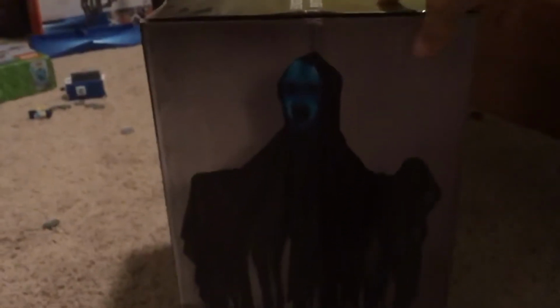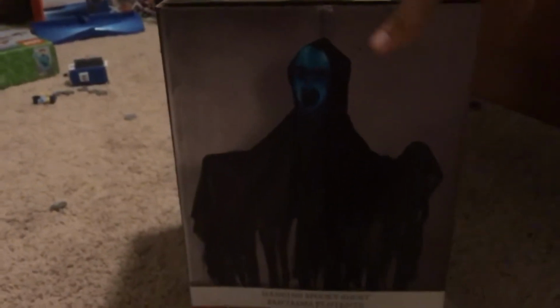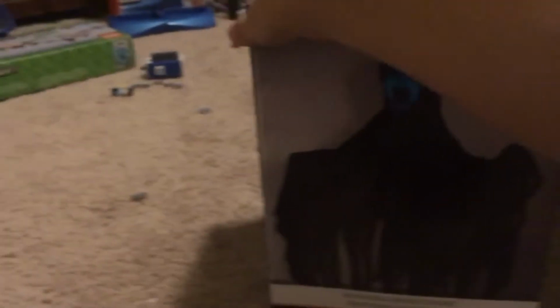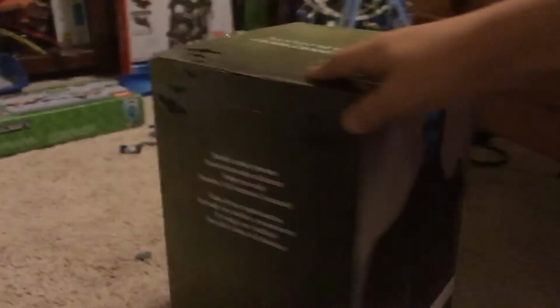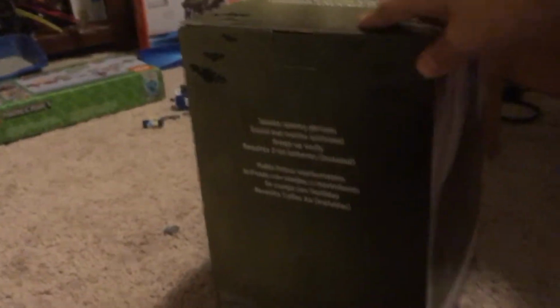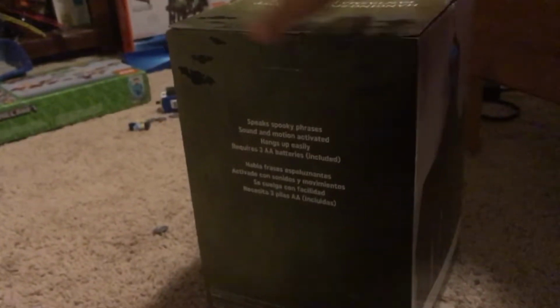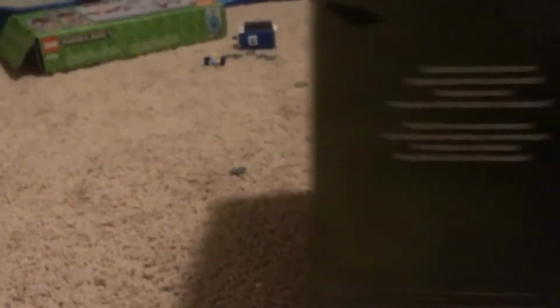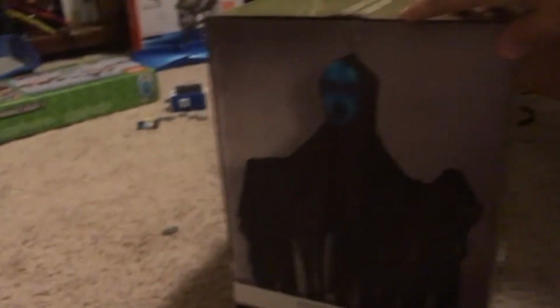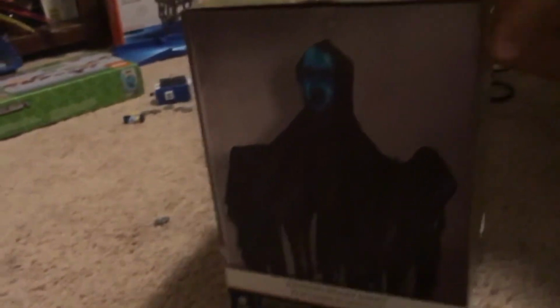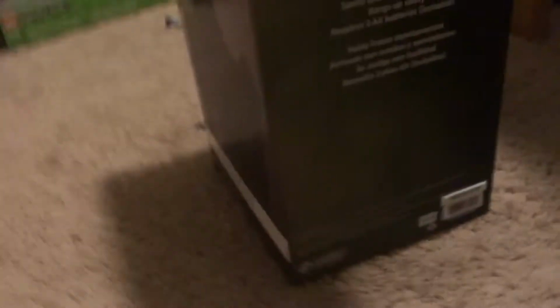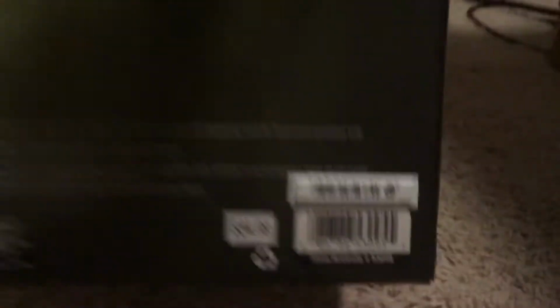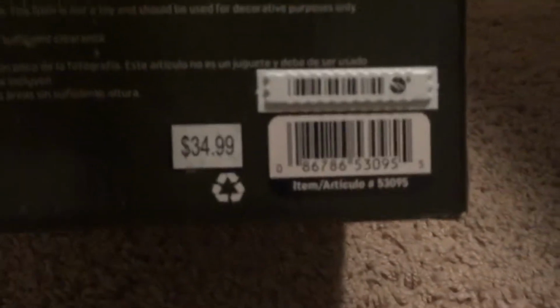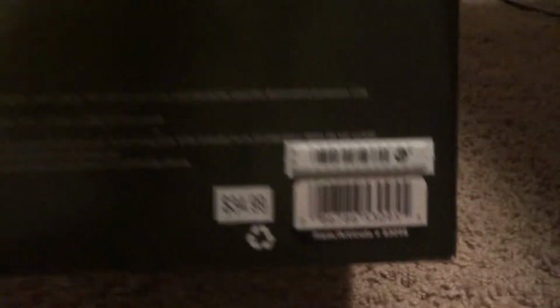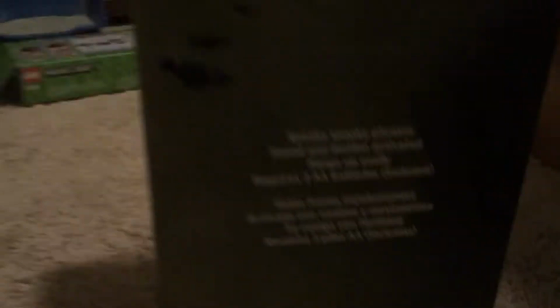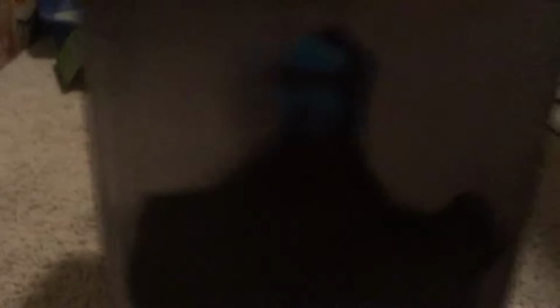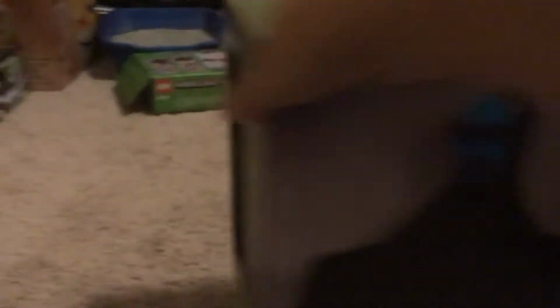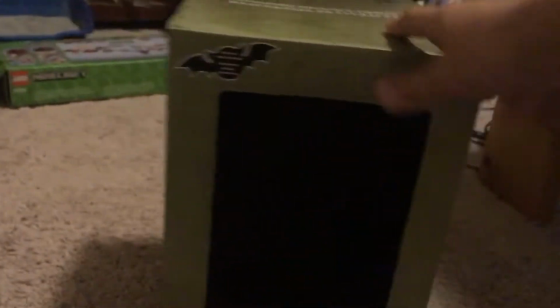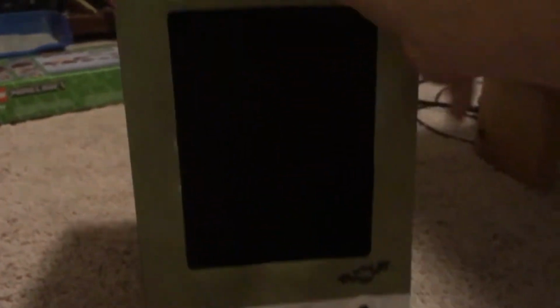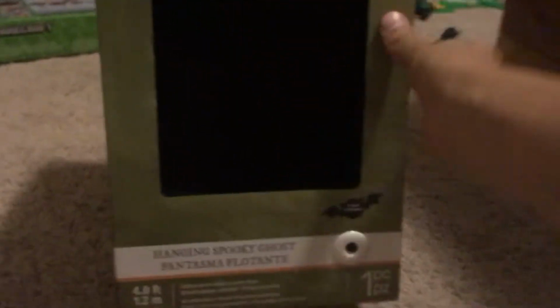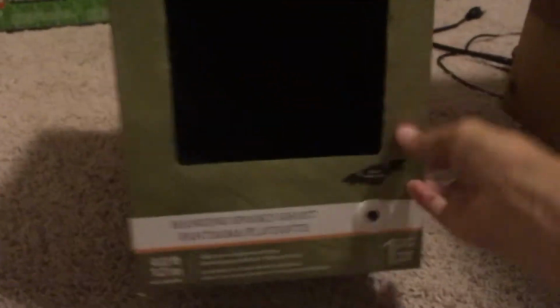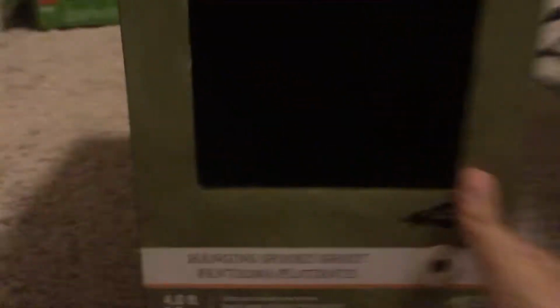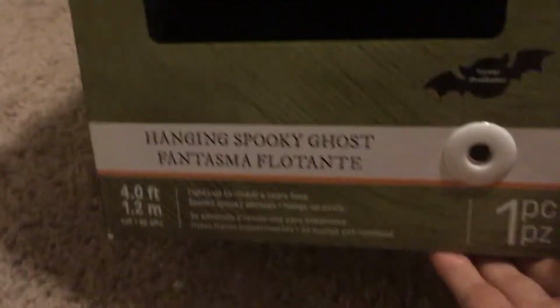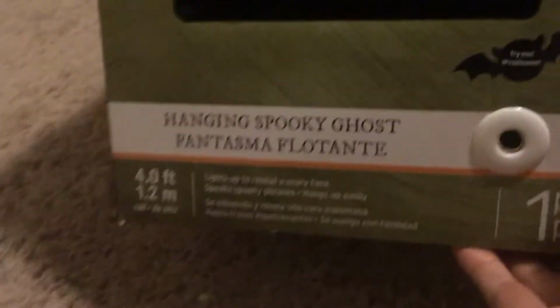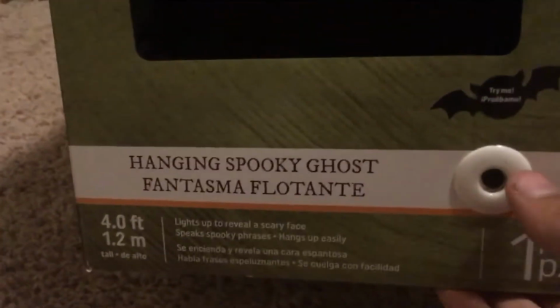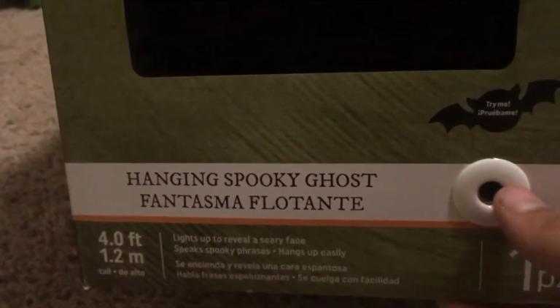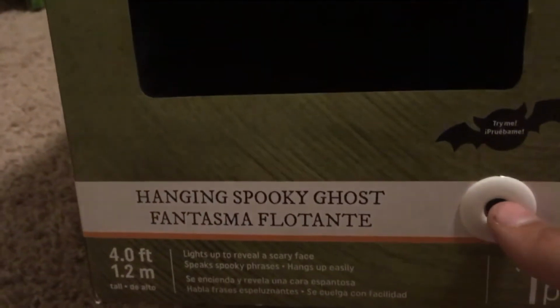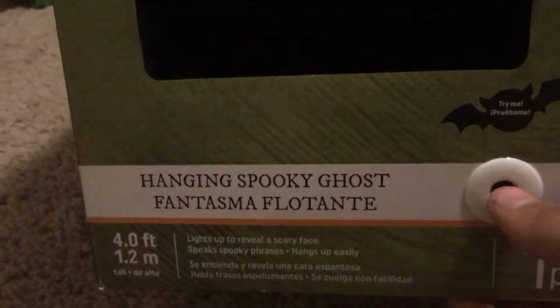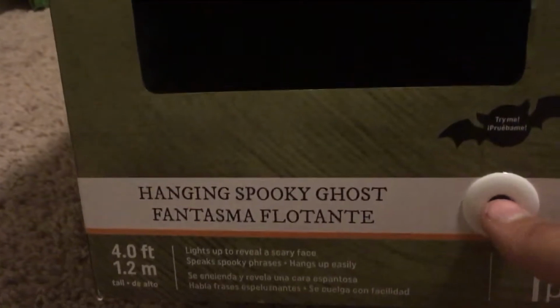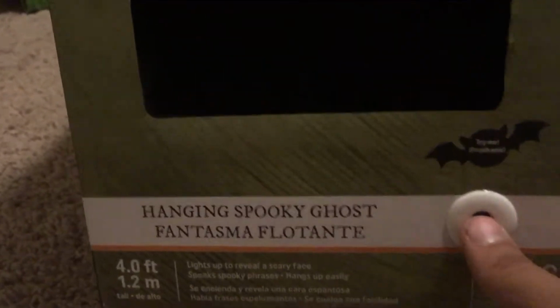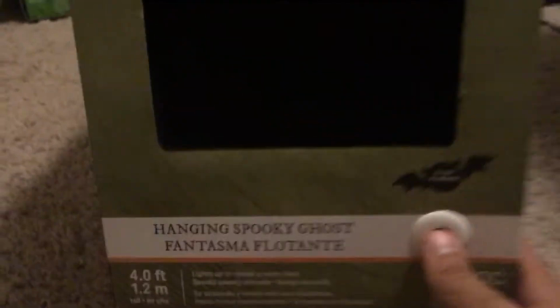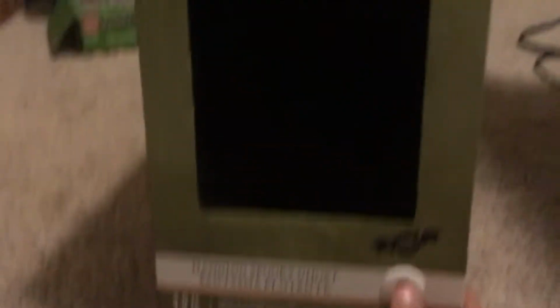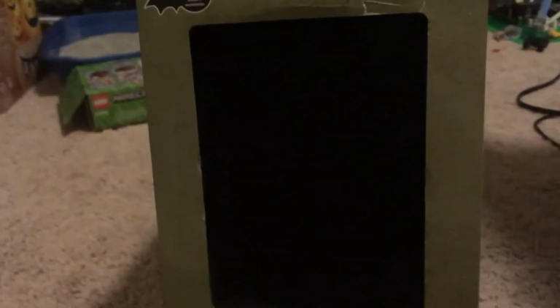It's really cool. The retail price was $35, and I'll show you right there at Fred Meyers. I got it for $27.99 because it was 20% off. So as you can see, it's the Hanging Spooky Ghost, 4 feet tall, and here it is.